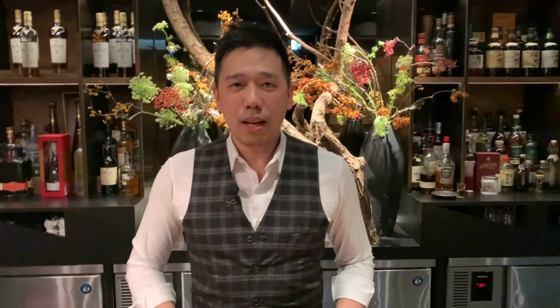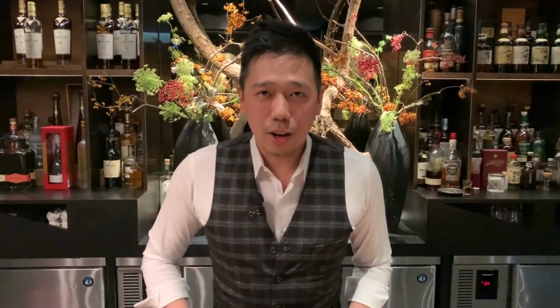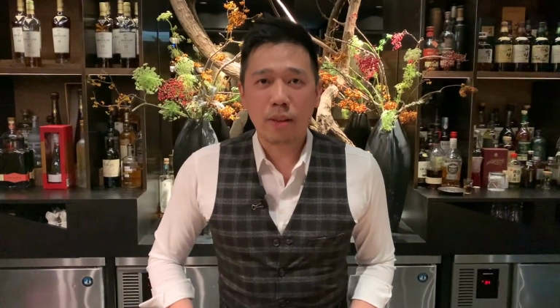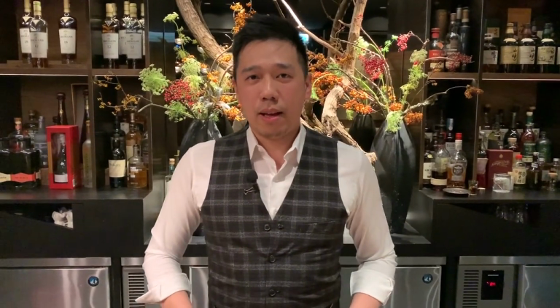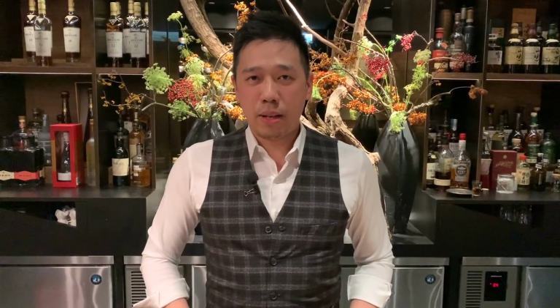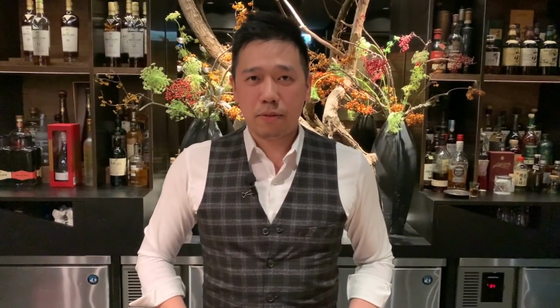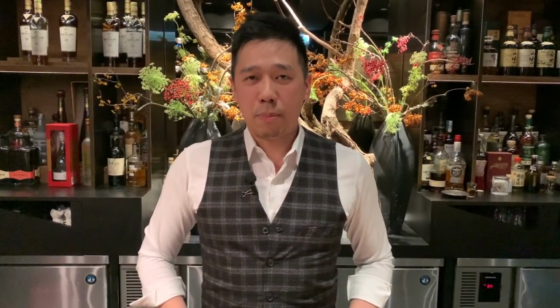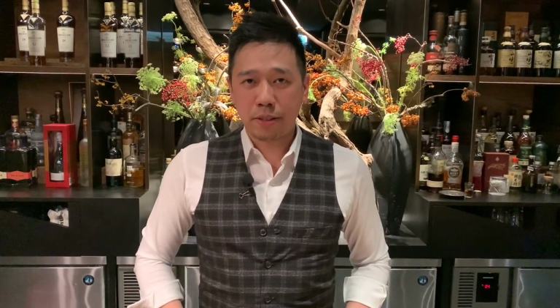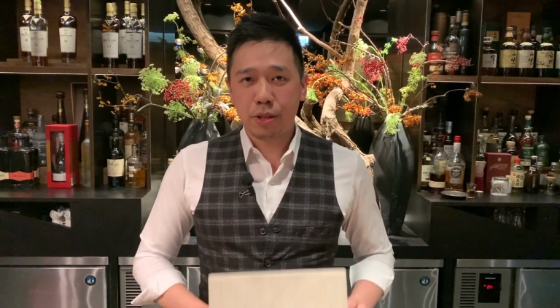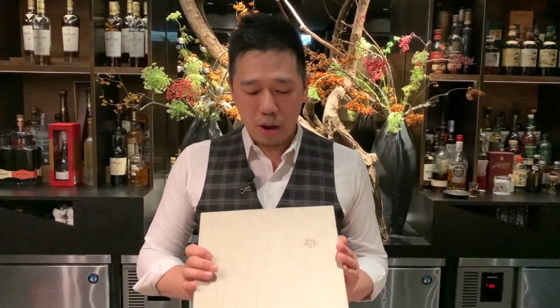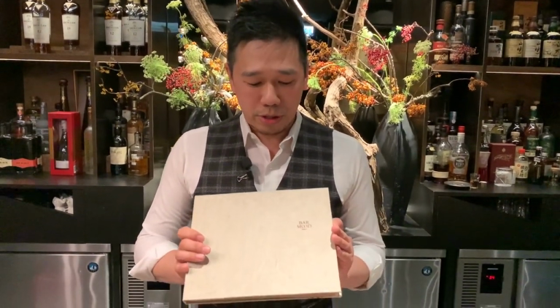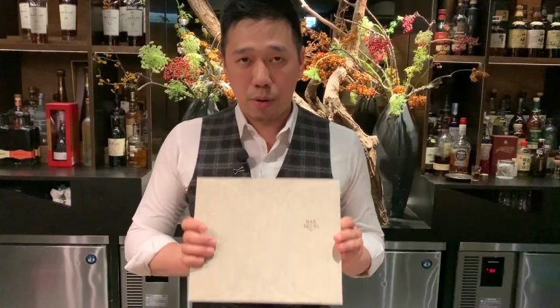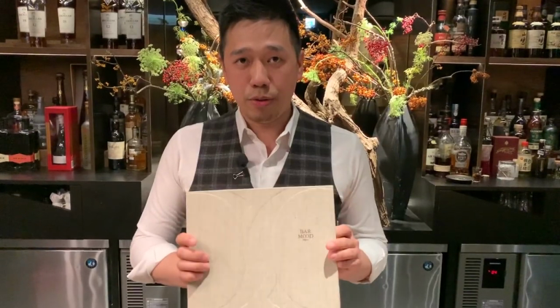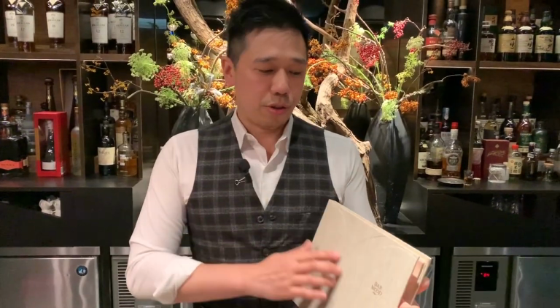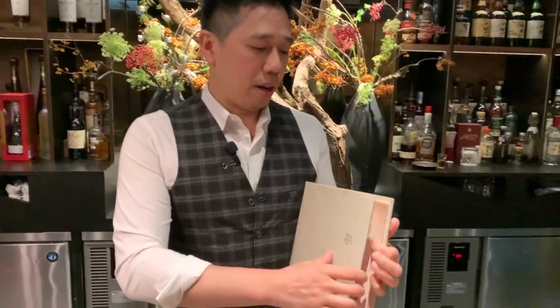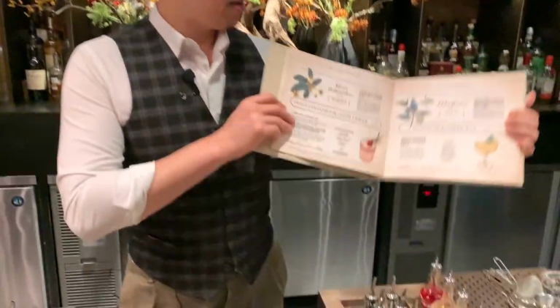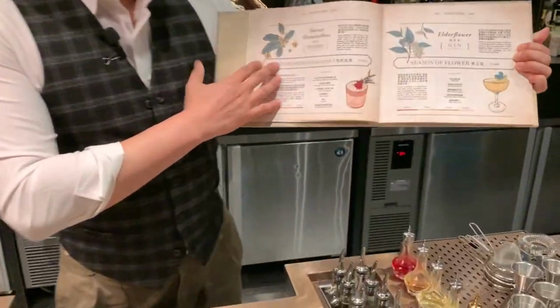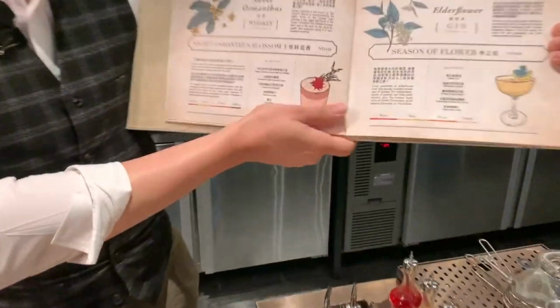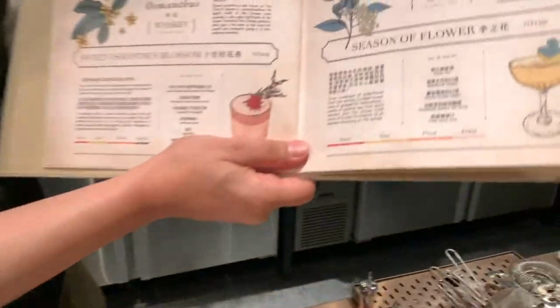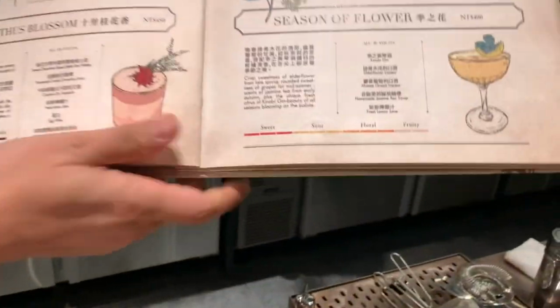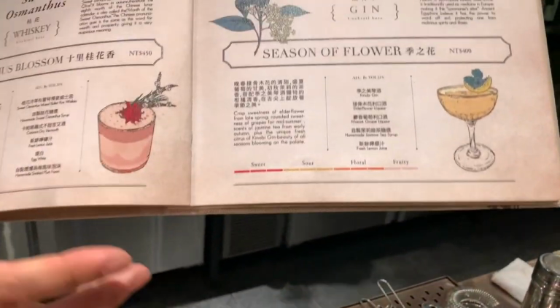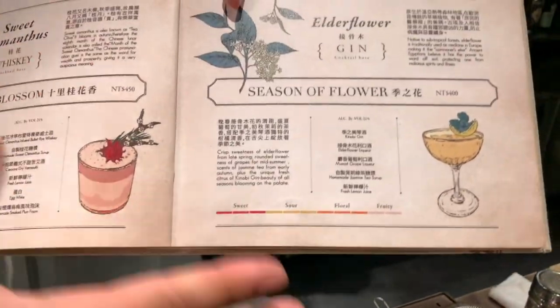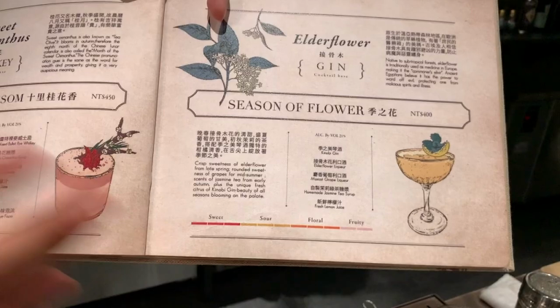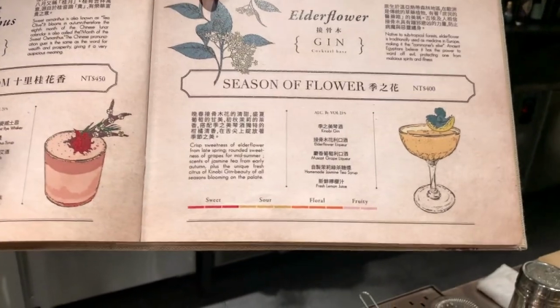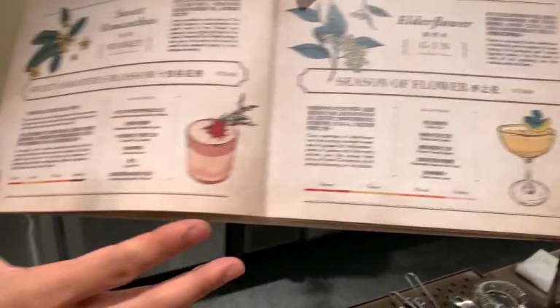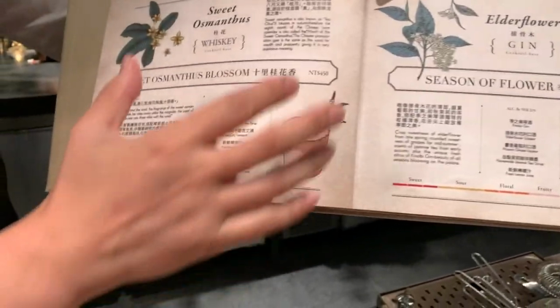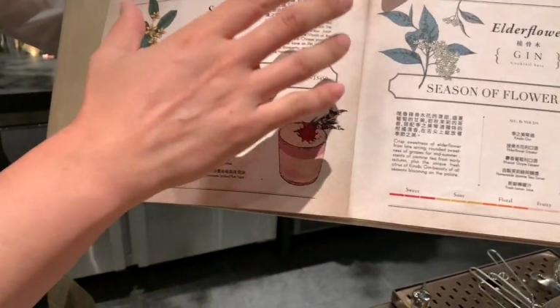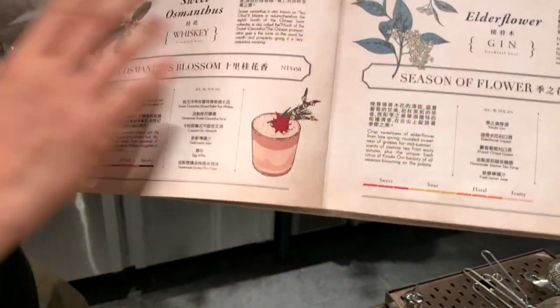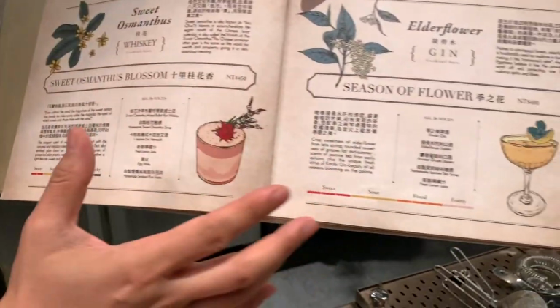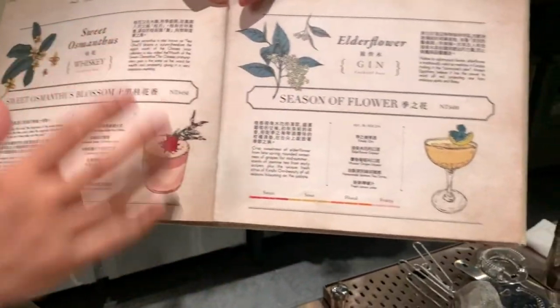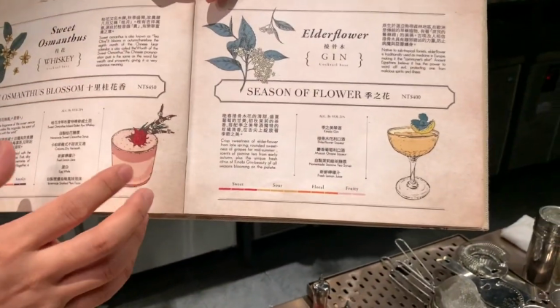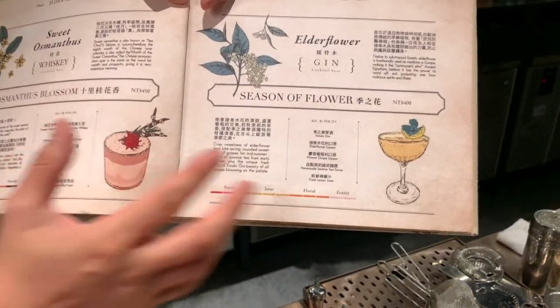Hello everyone, I'm Nick, Balmoo founder. So today I will introduce our menu. It's a western and eastern ingredient concept, and for each ingredient we will make one cocktail.